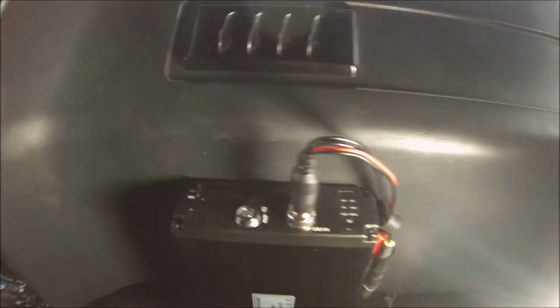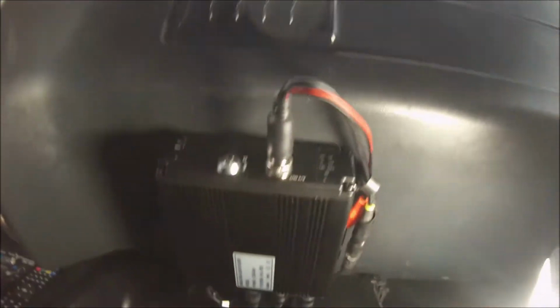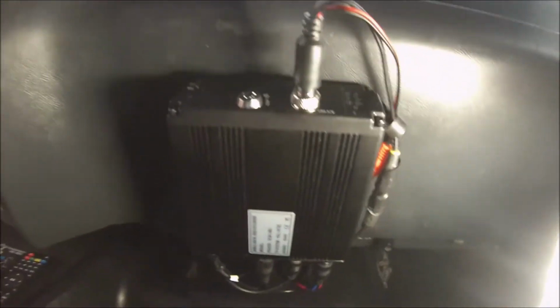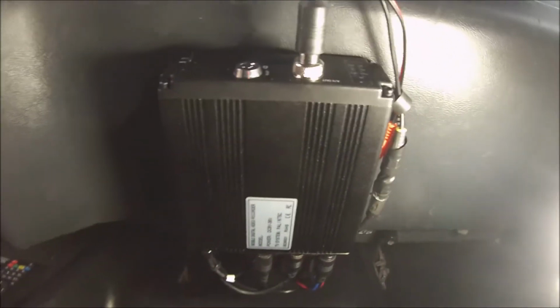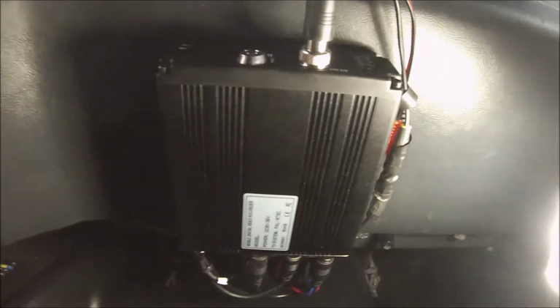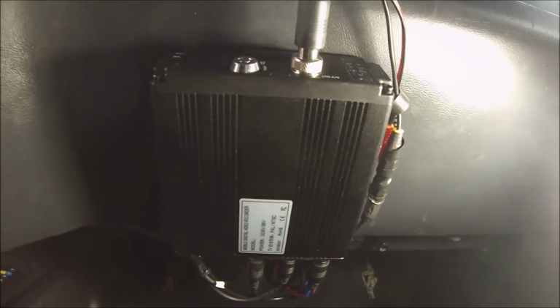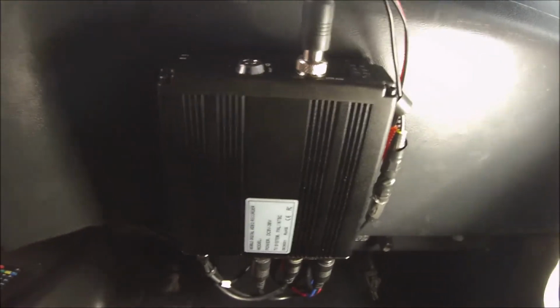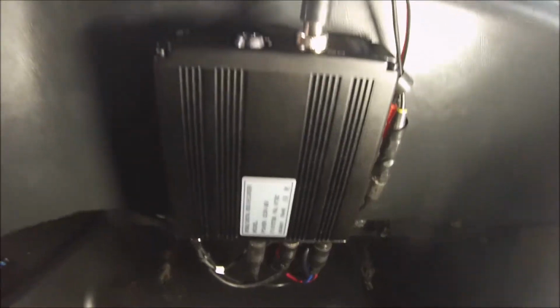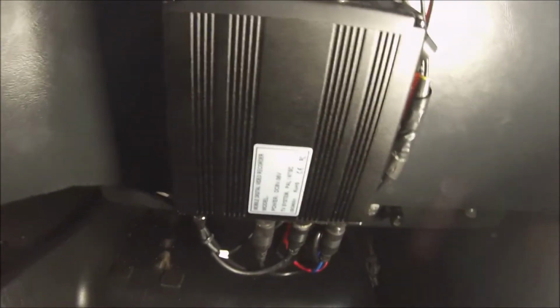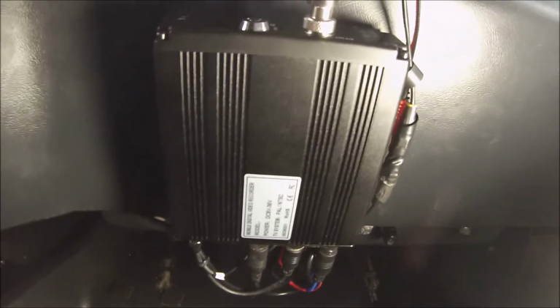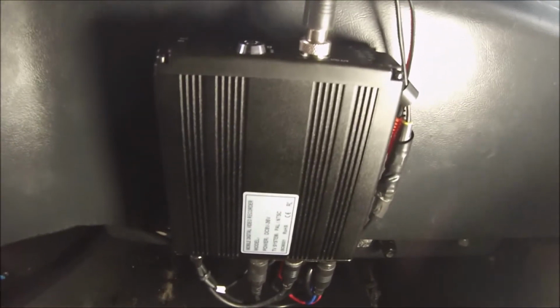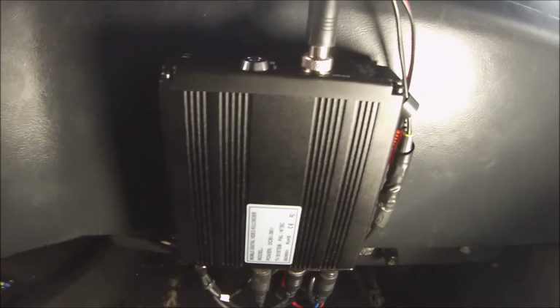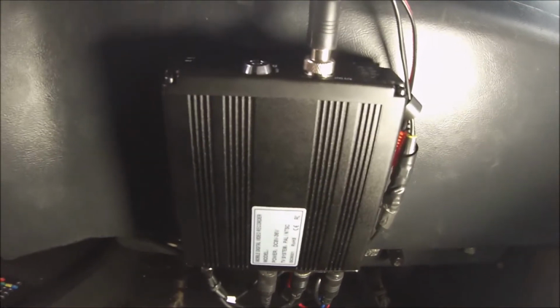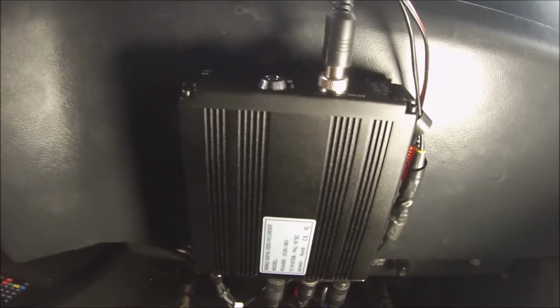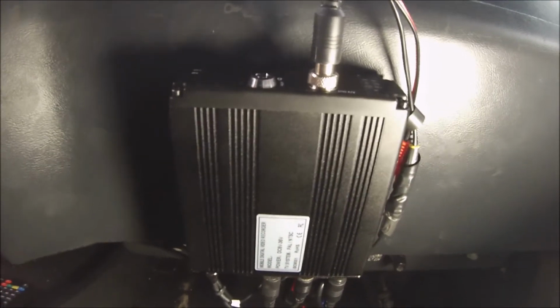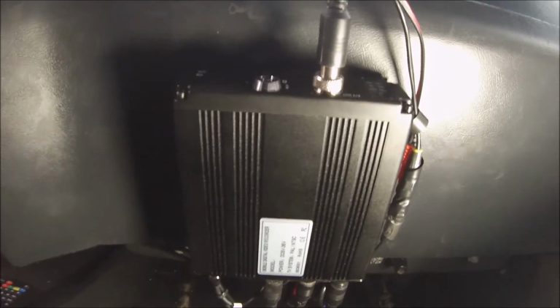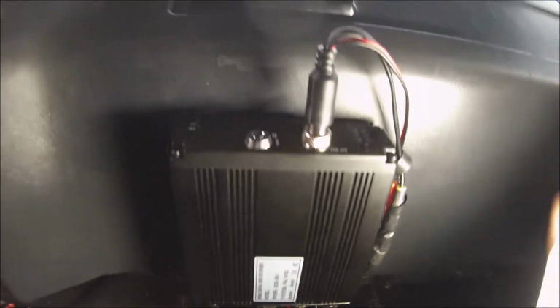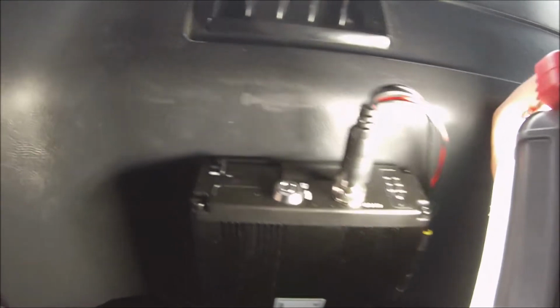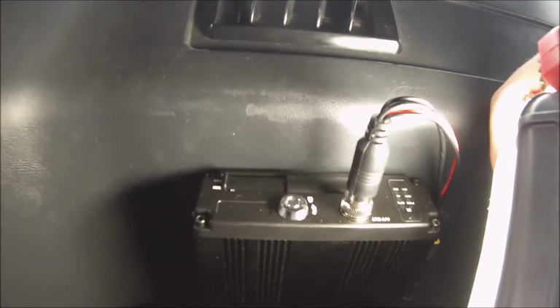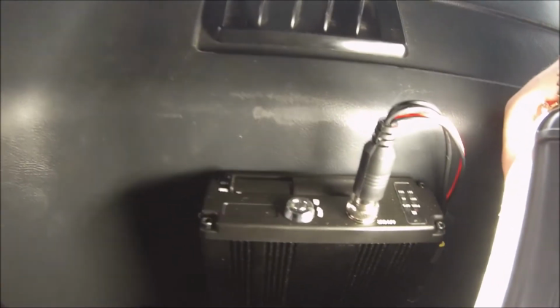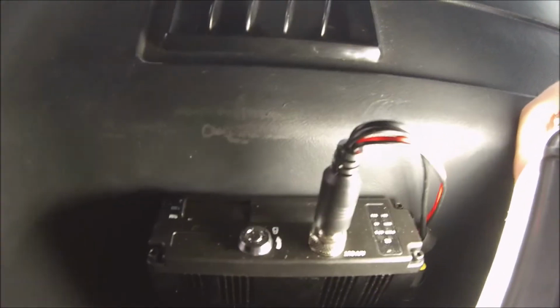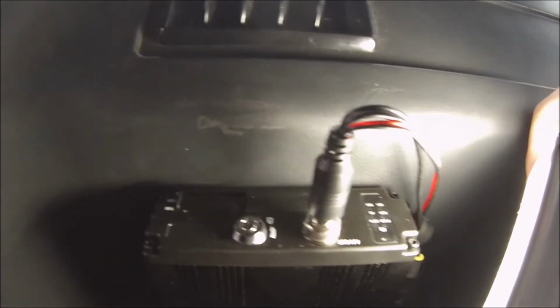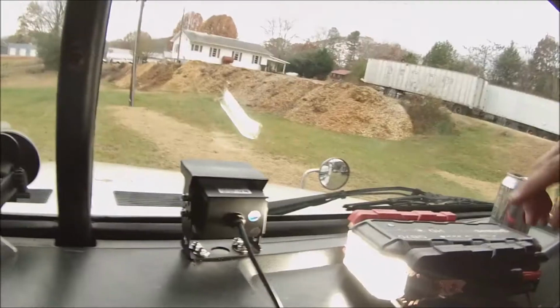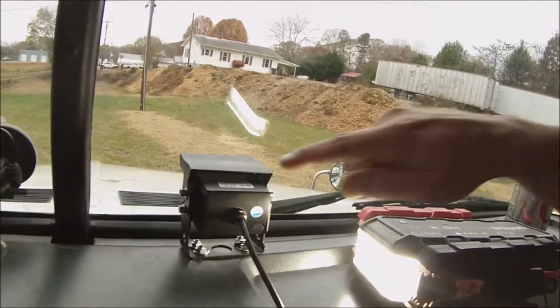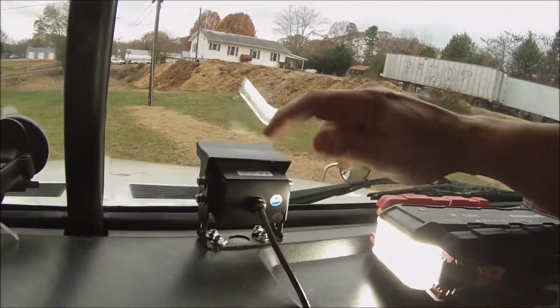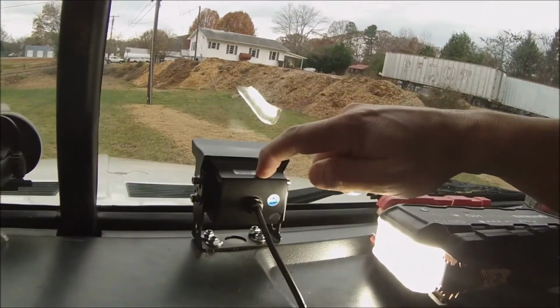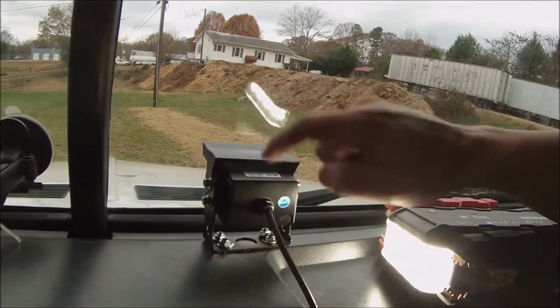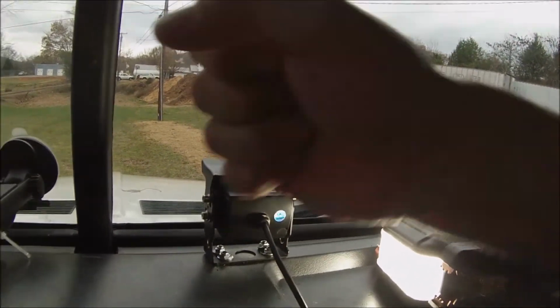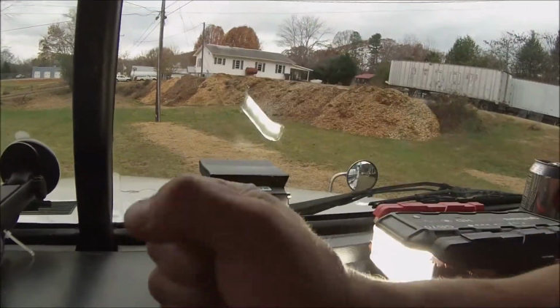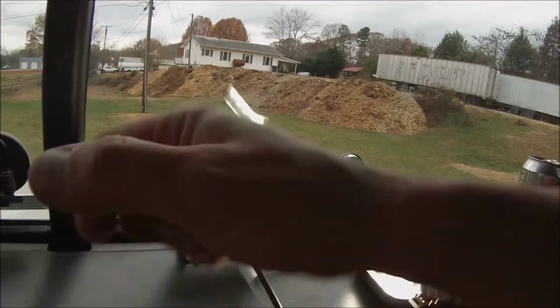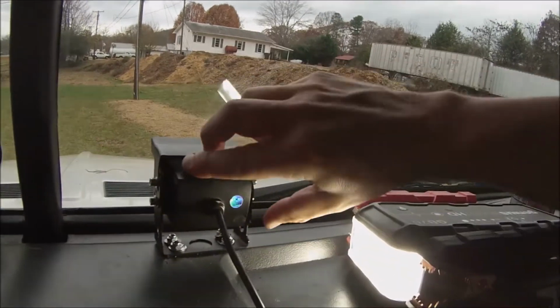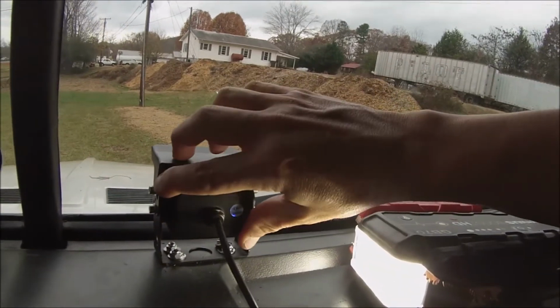I know people say don't mount it here because of theft, but I'm more into accidents. If something happens in a wreck I want to know, and I want to be able to pull those cards out quick and unlock it quick. I mounted the front camera right here — it's nice and solid right in the dash, it's not going anywhere.